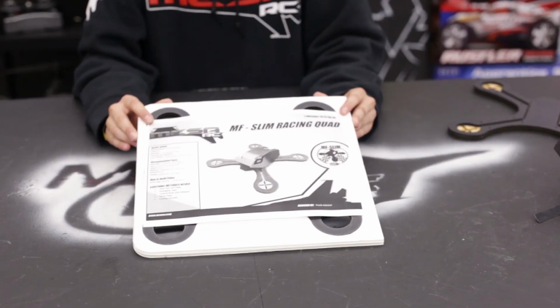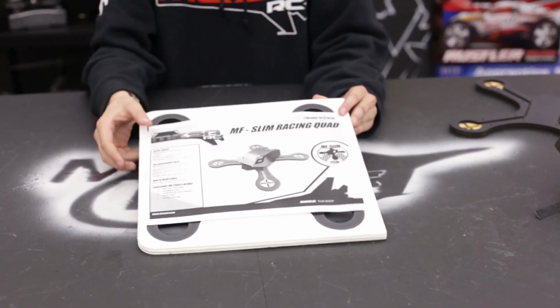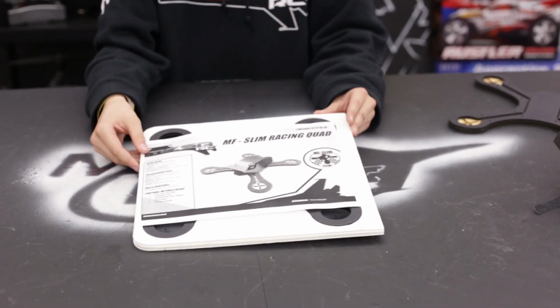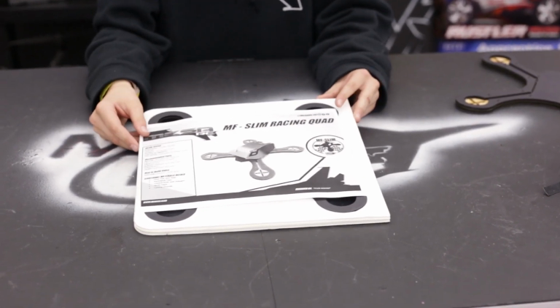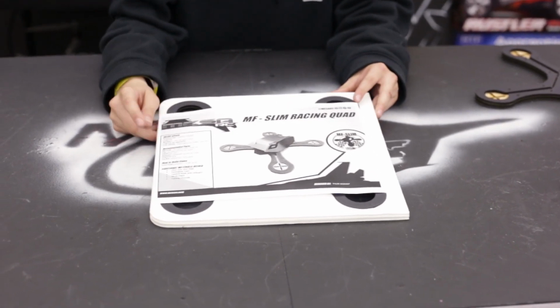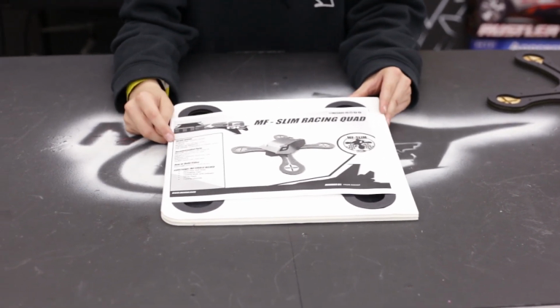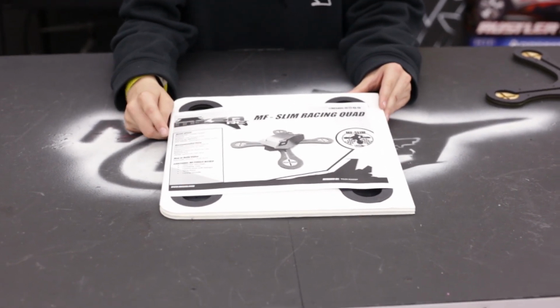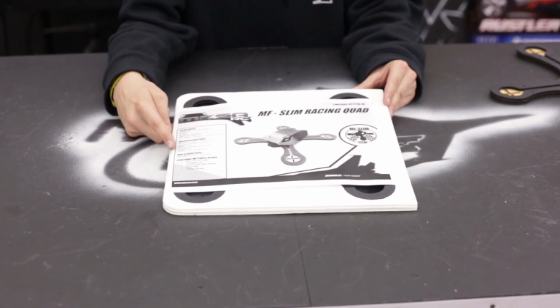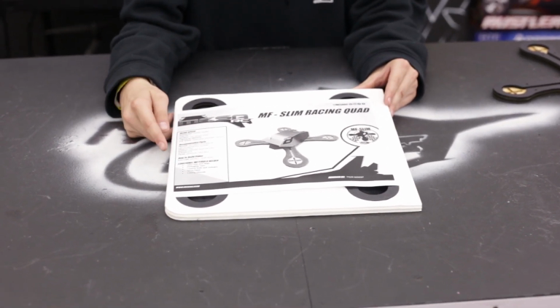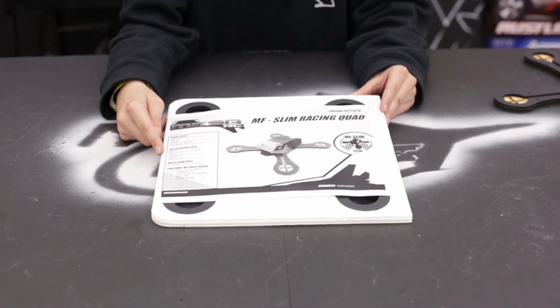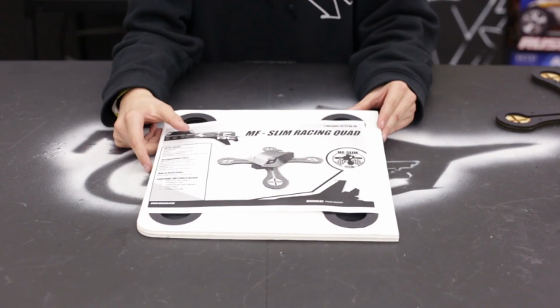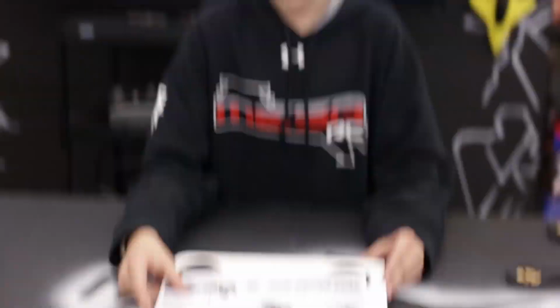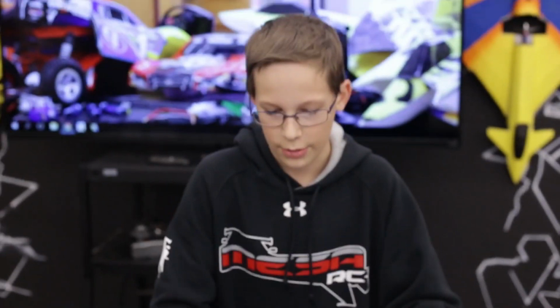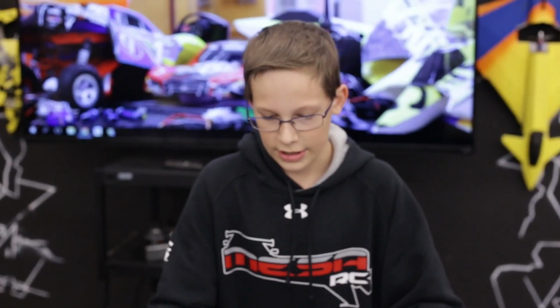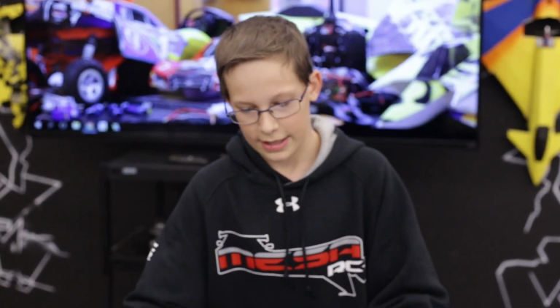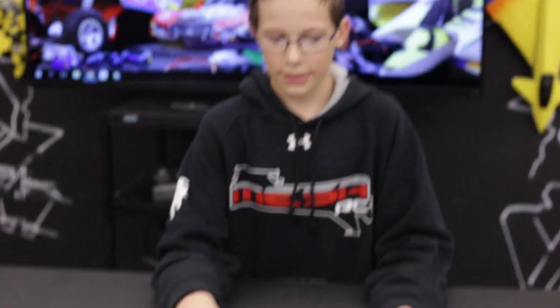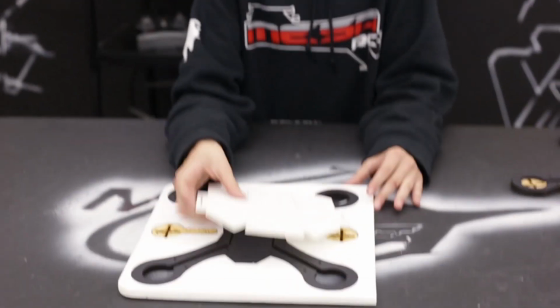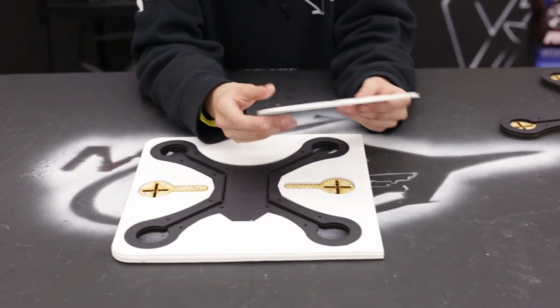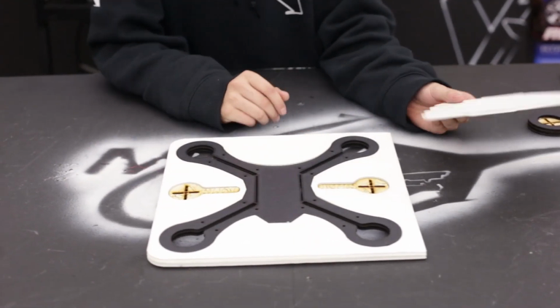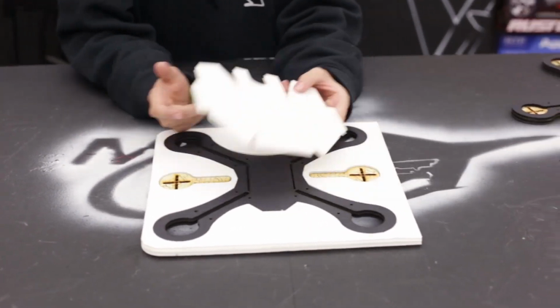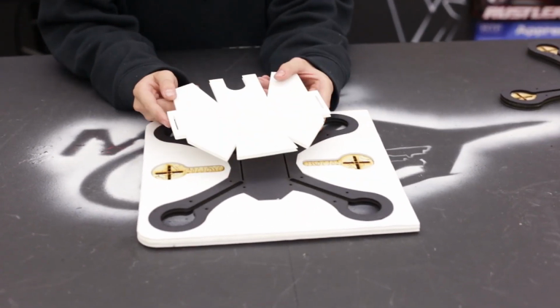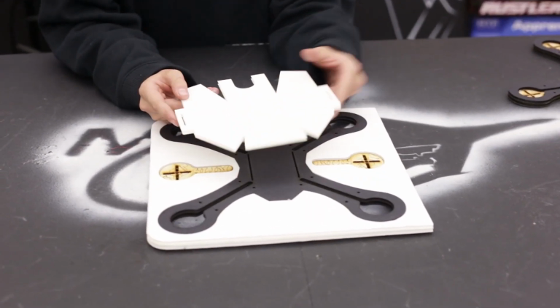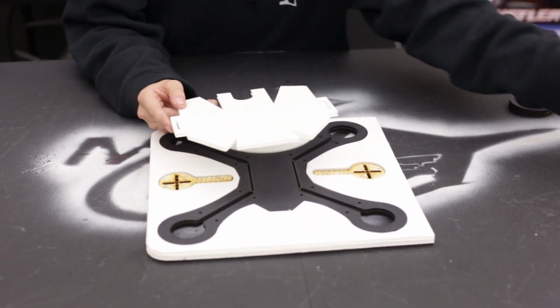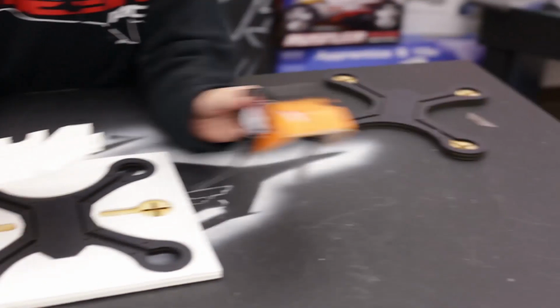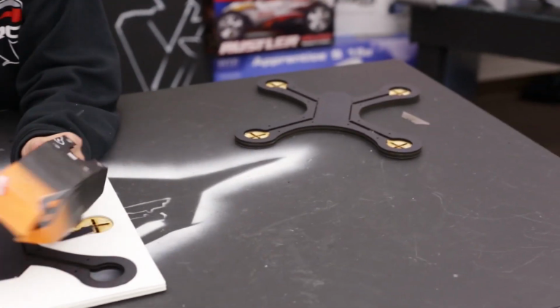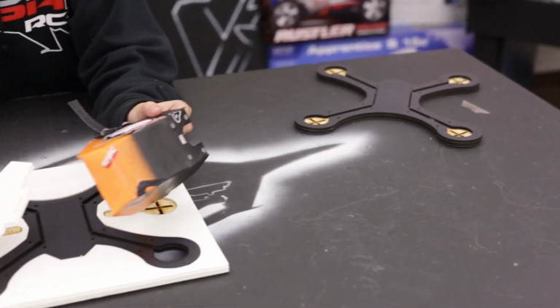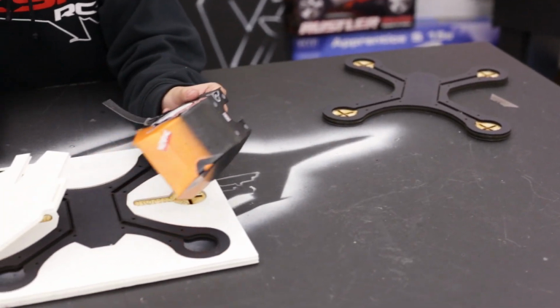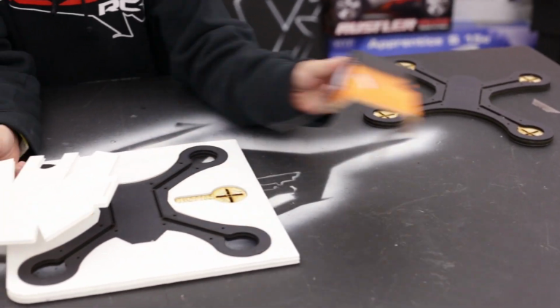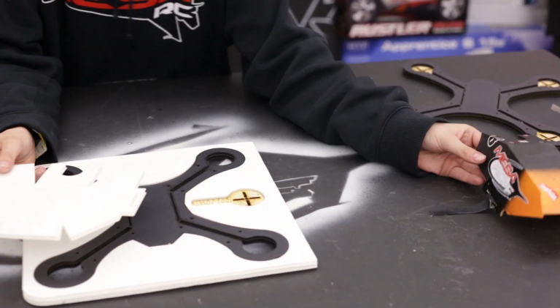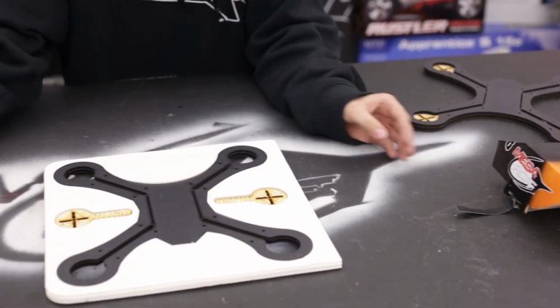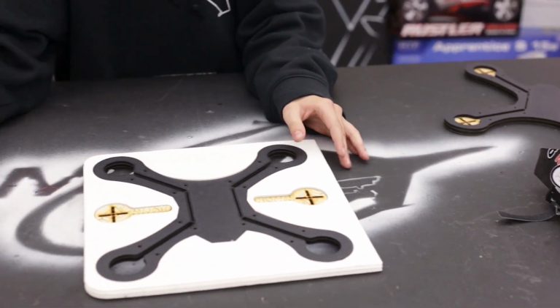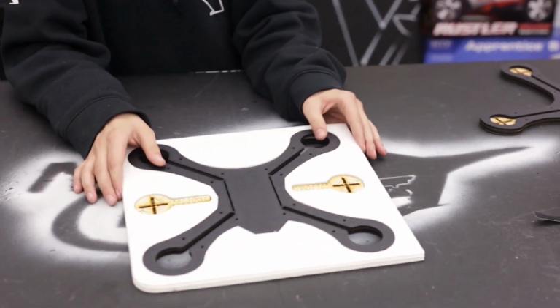So this is our spreadsheet with recommended motors and all your electronics, so set that aside. And then you've got your top piece to your quad, which is going to look like this when you're done. So you can set that aside also.